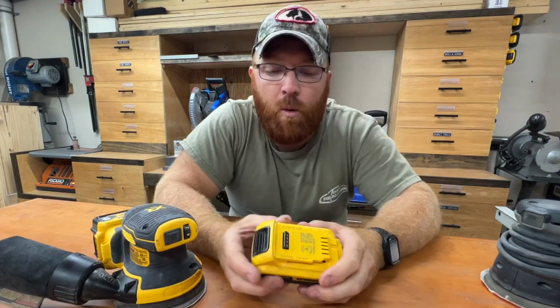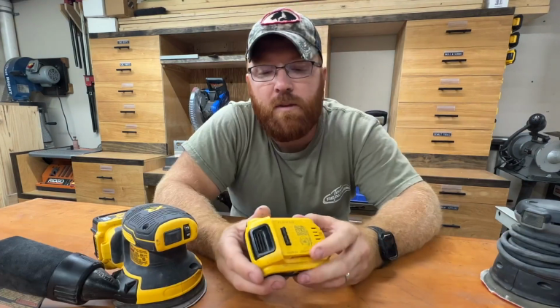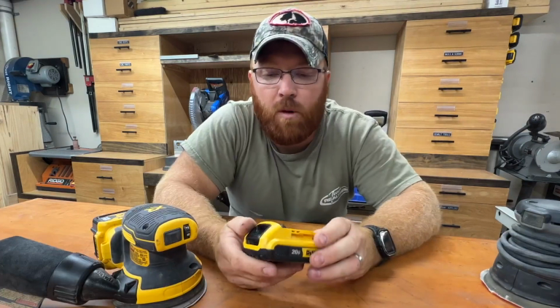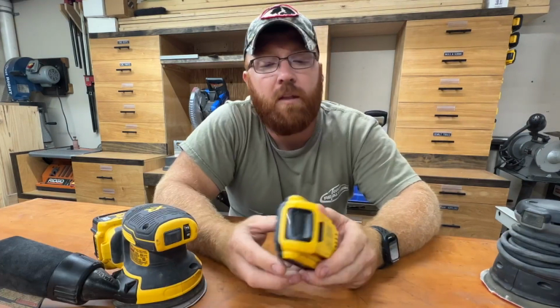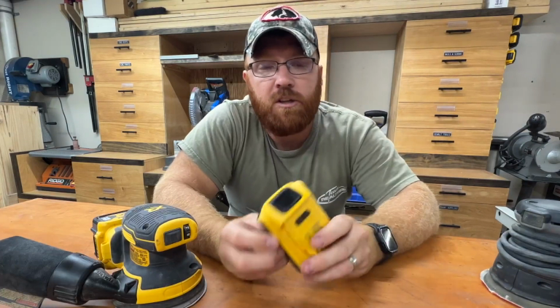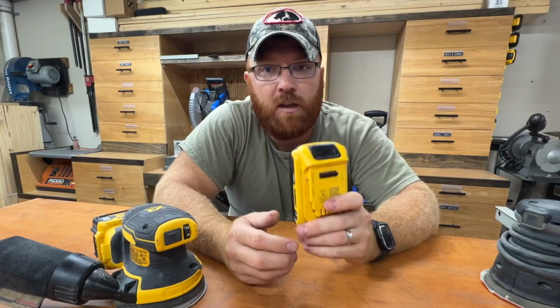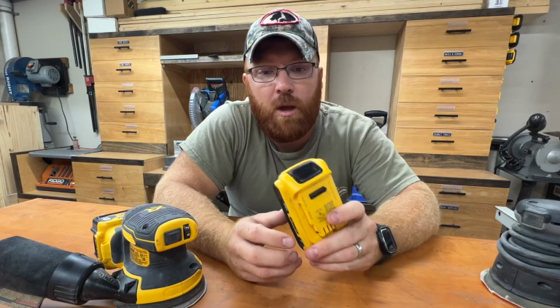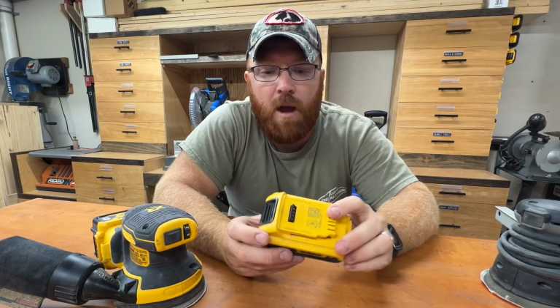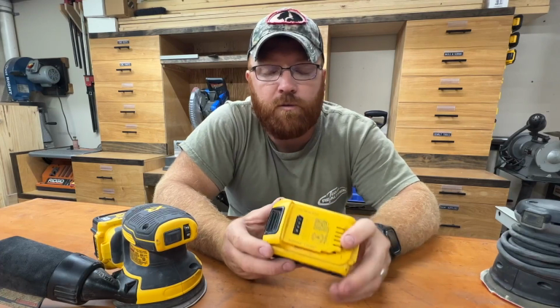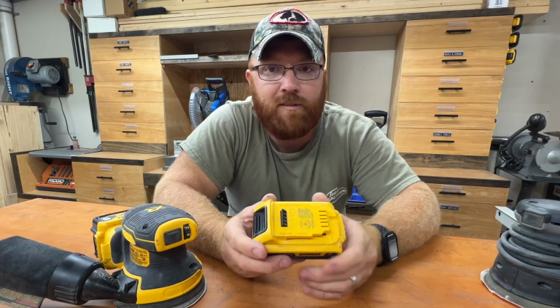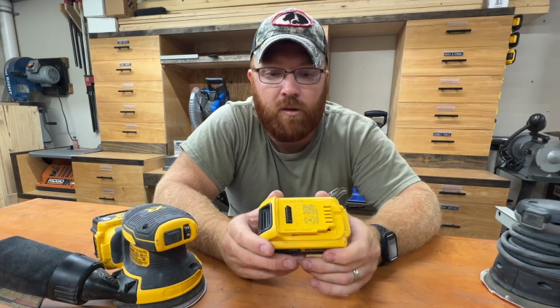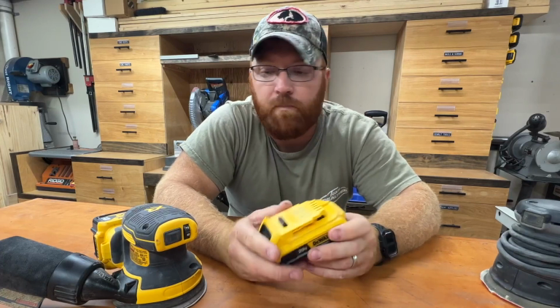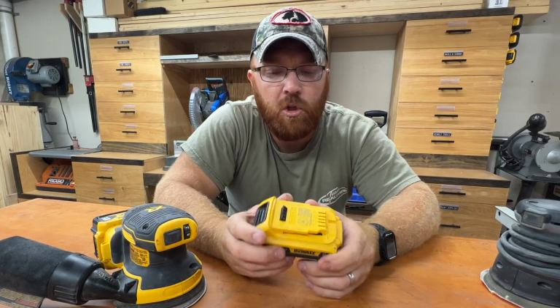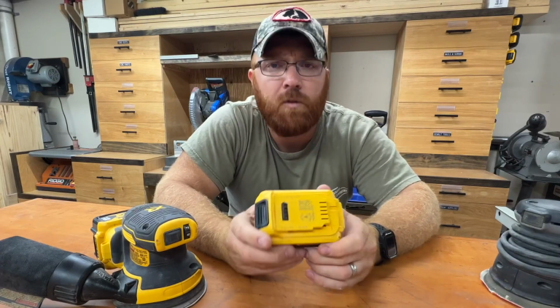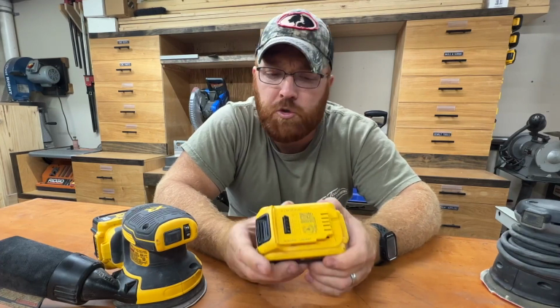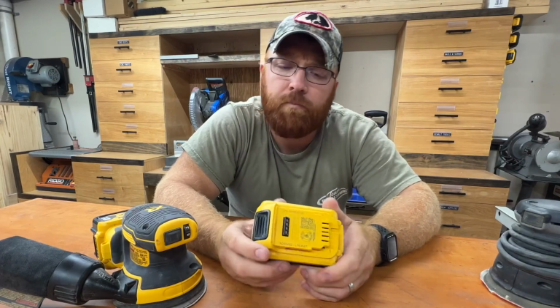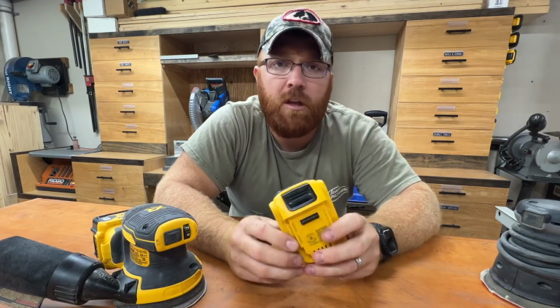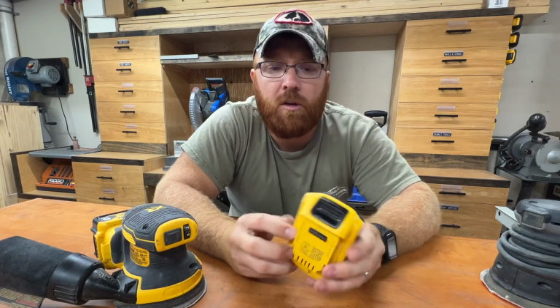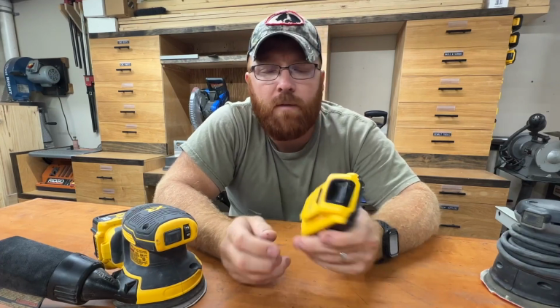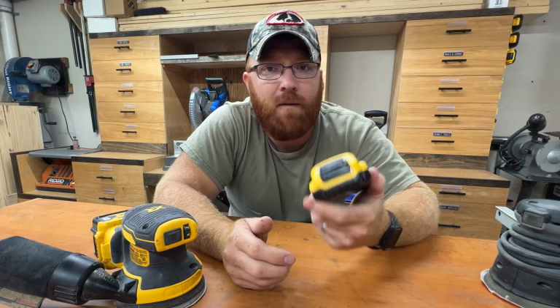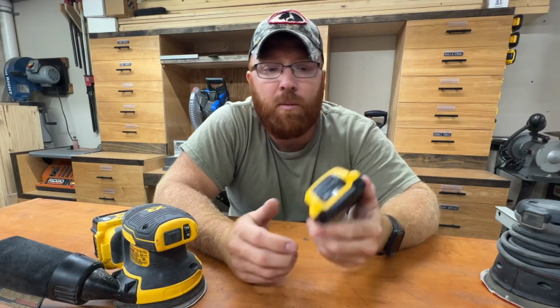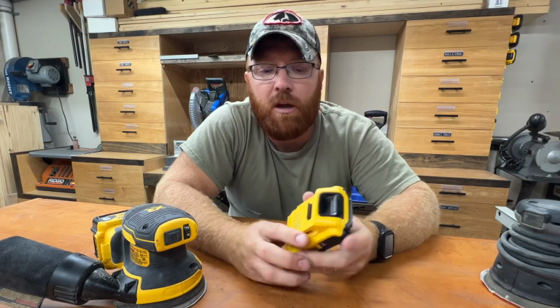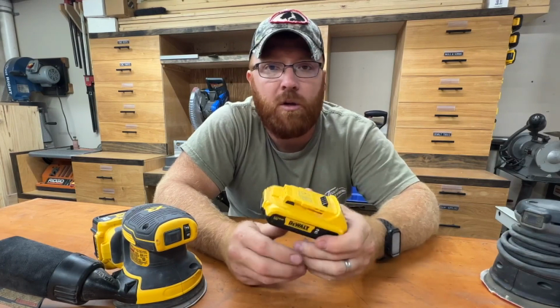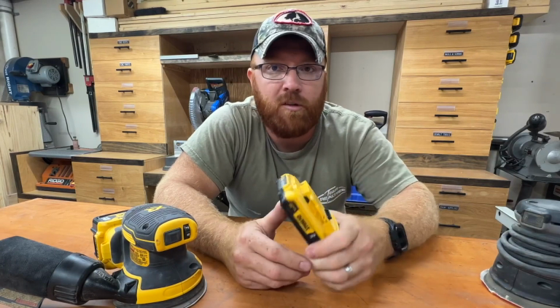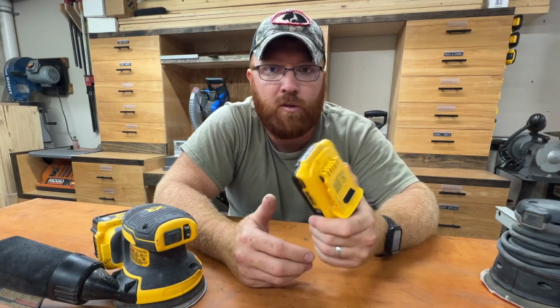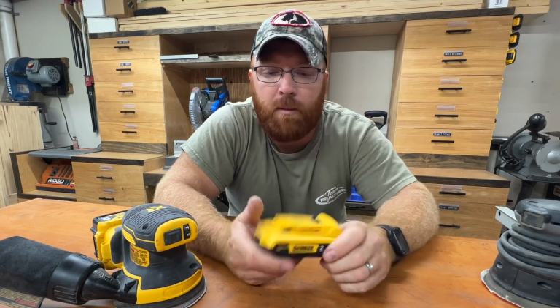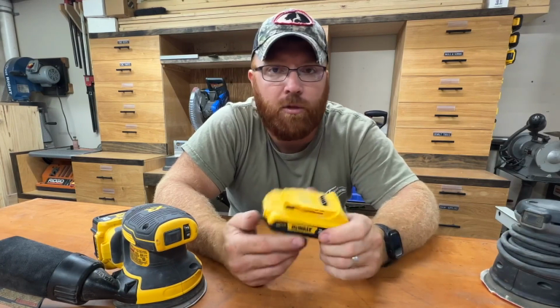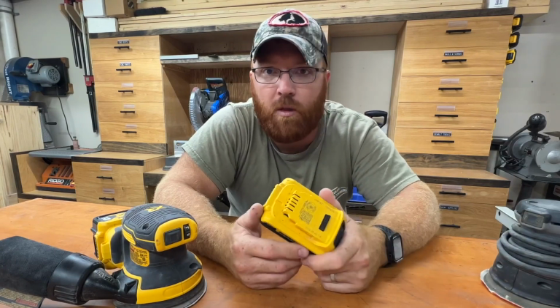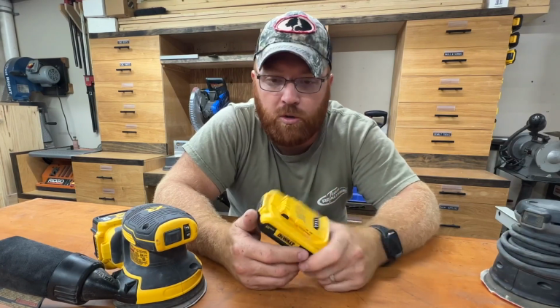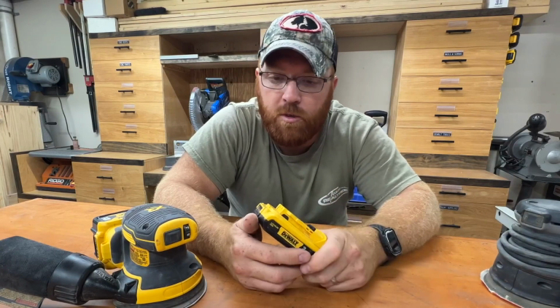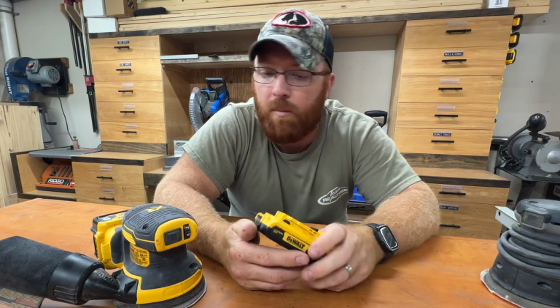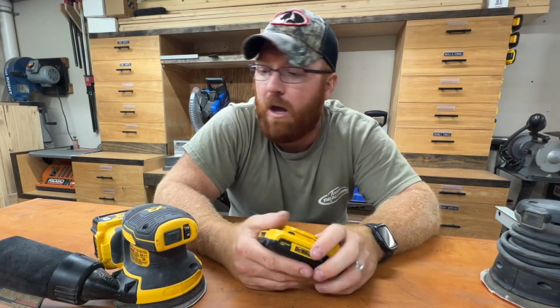My wife, being that she has smaller hands, she tends to like the 2-amp-hour battery just for the weight savings alone. It's a little easier for her to control. She doesn't get as much runtime out of it, but I've got a couple of these laying around too, so it's just a matter of her swapping a battery and throwing one on the charger when she's helping me out.